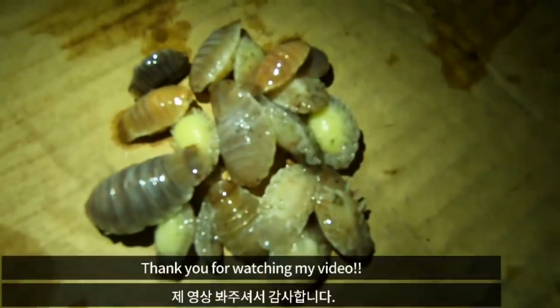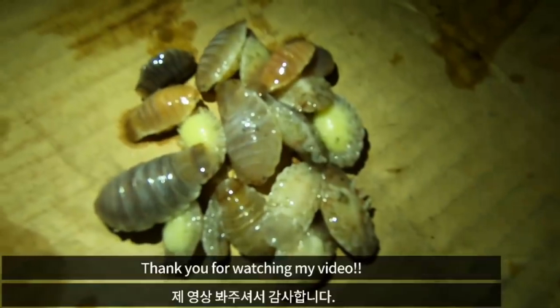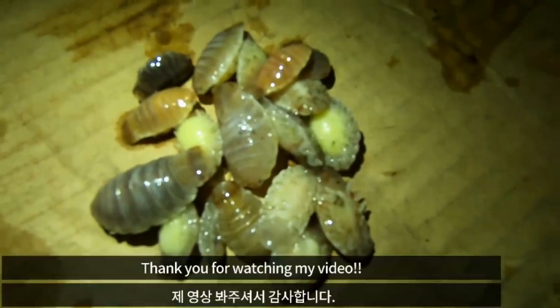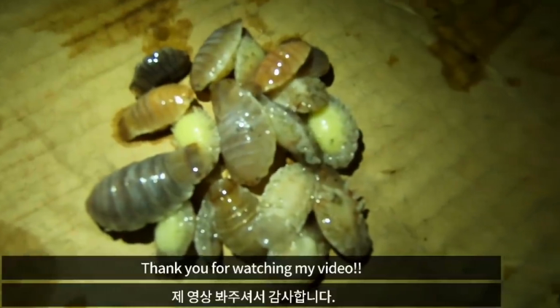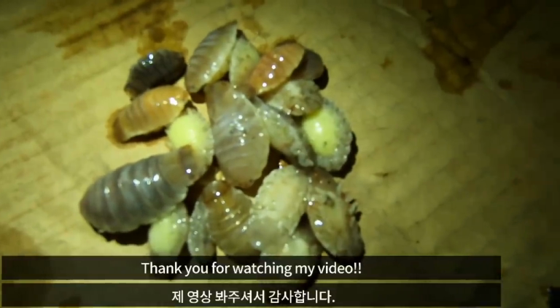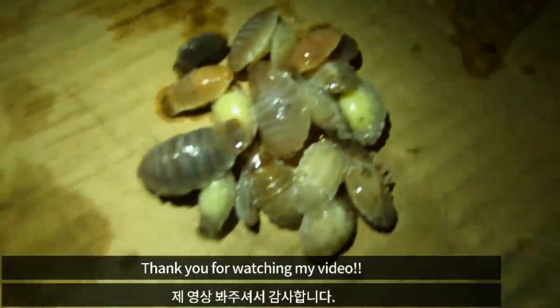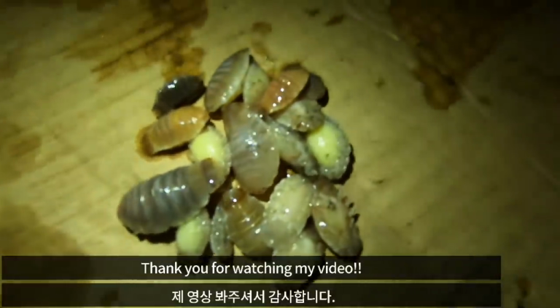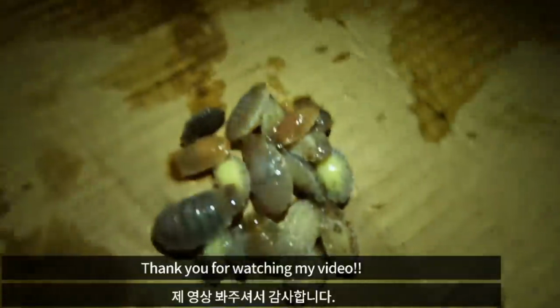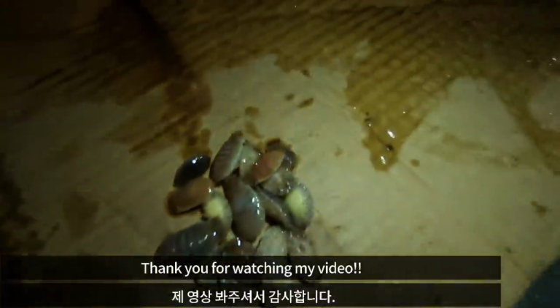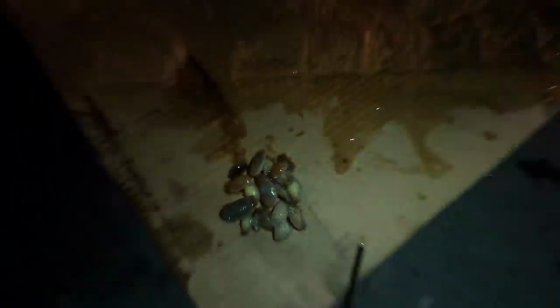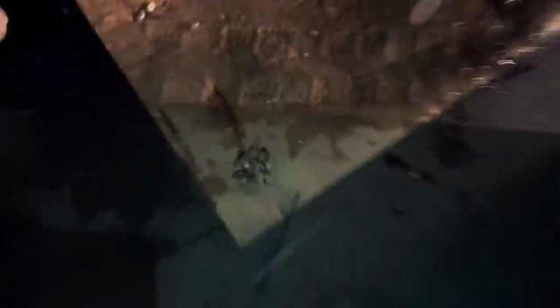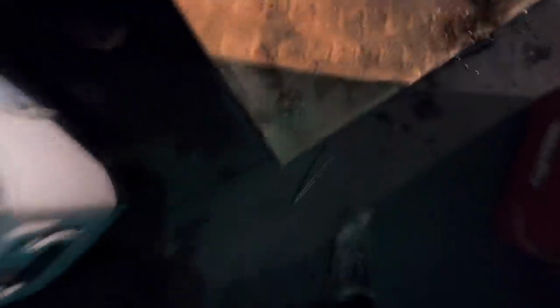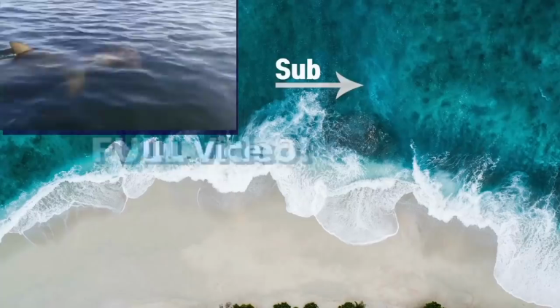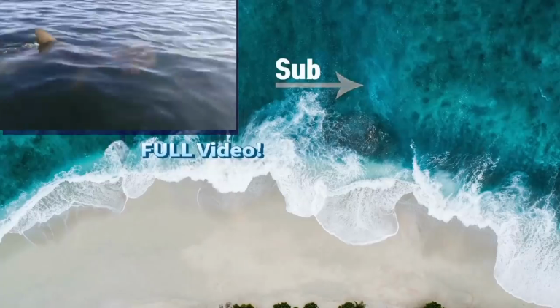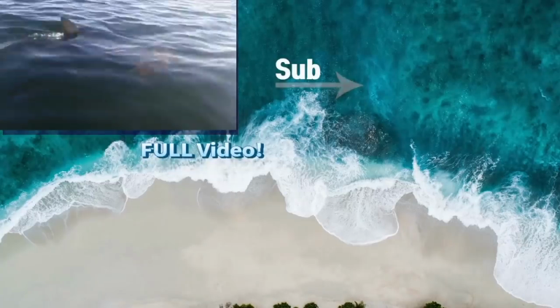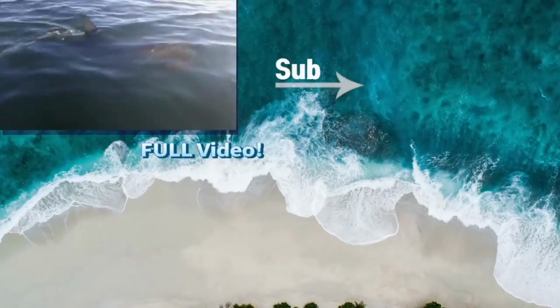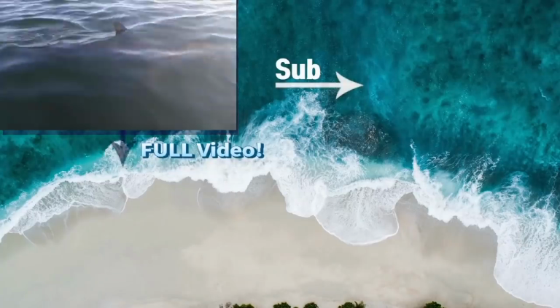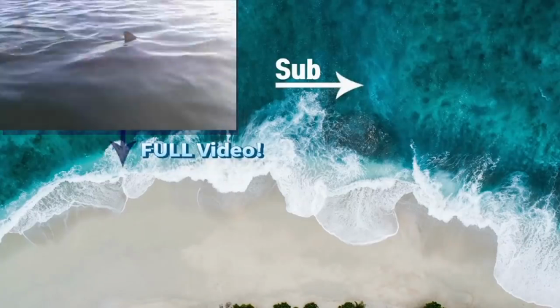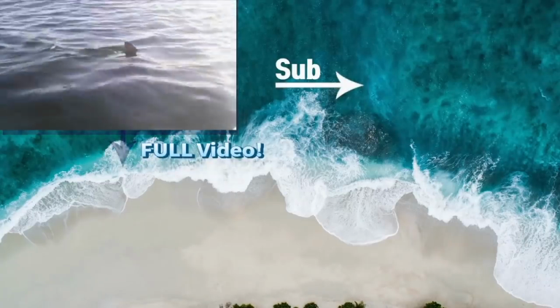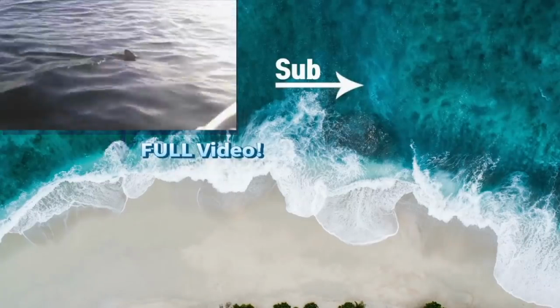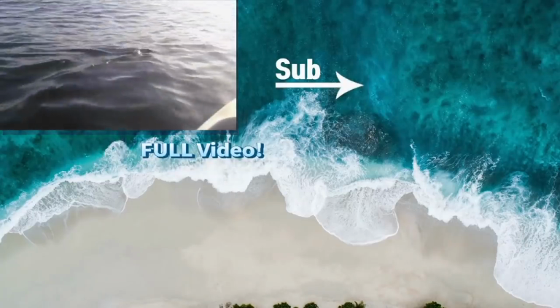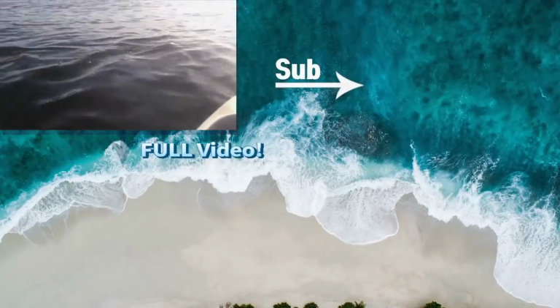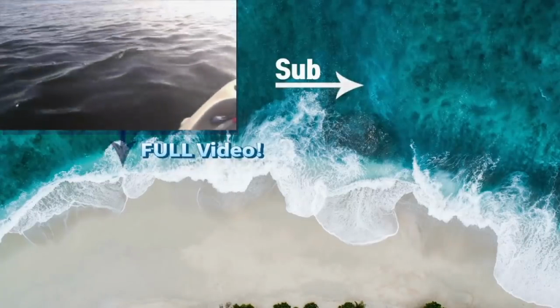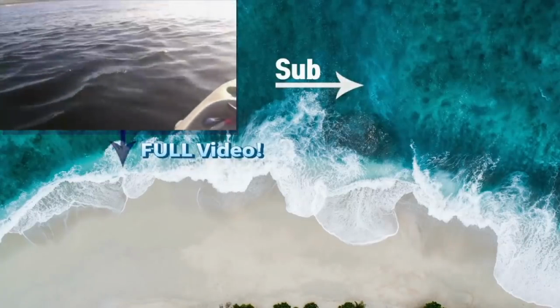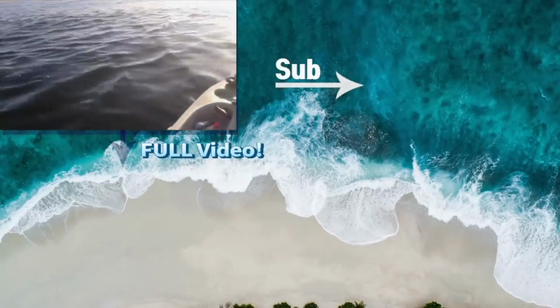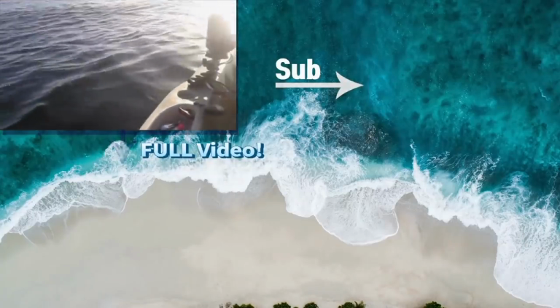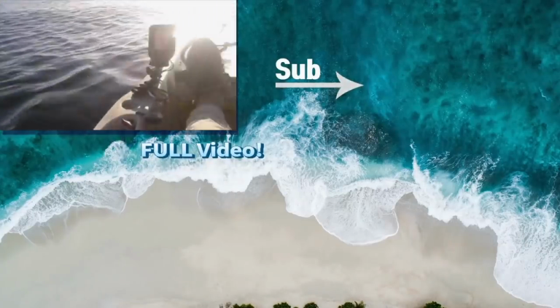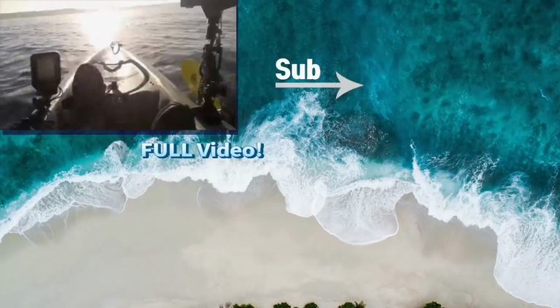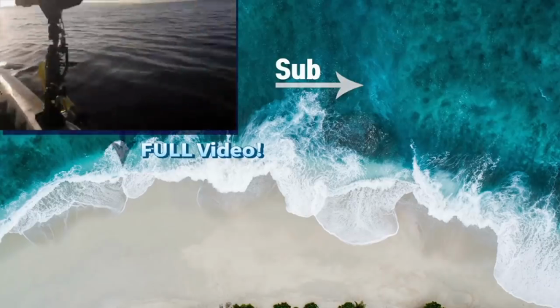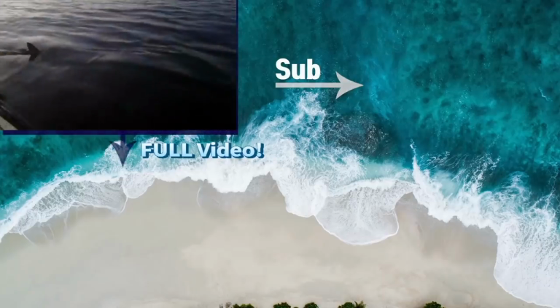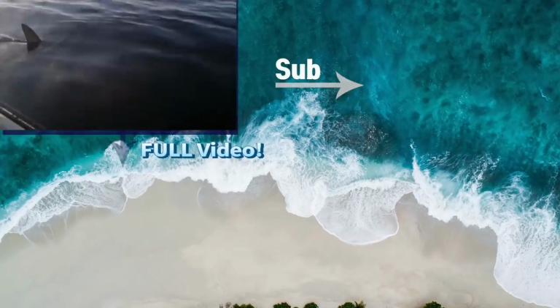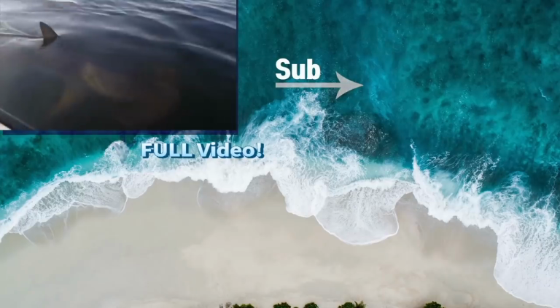Thank you for watching my video. Please don't forget to subscribe to my channel and like my video. Thank you very much.